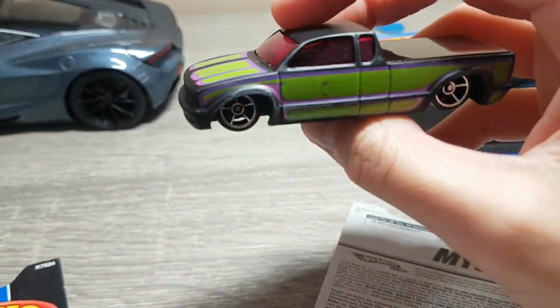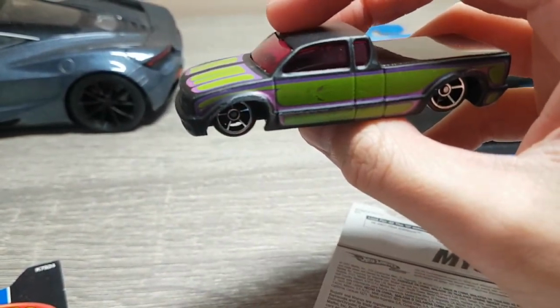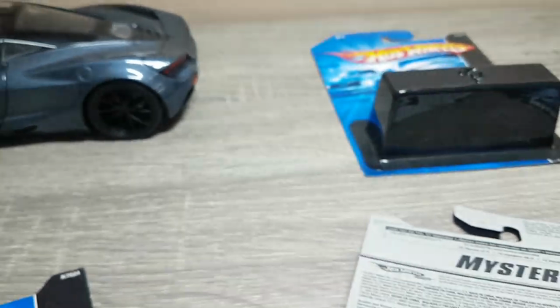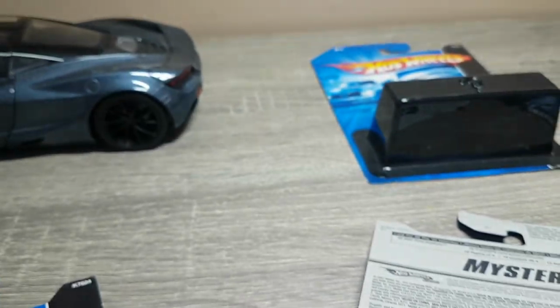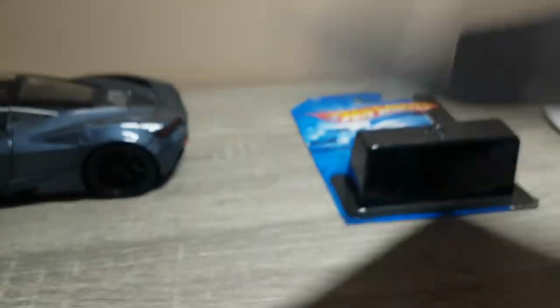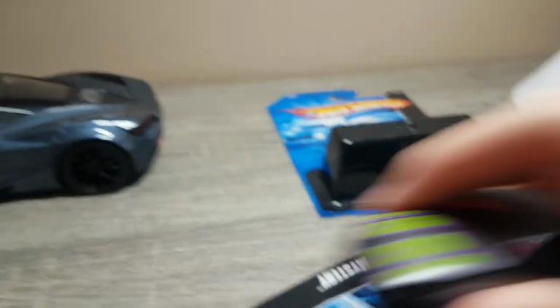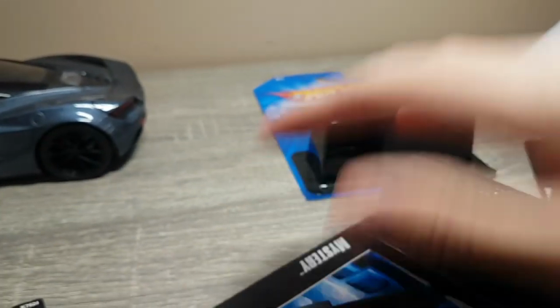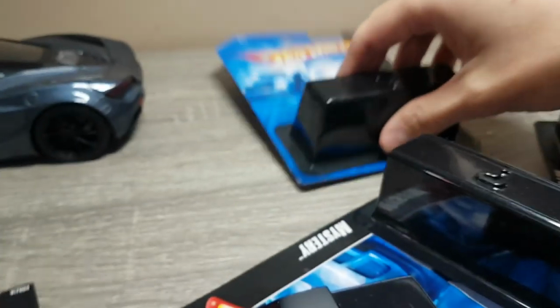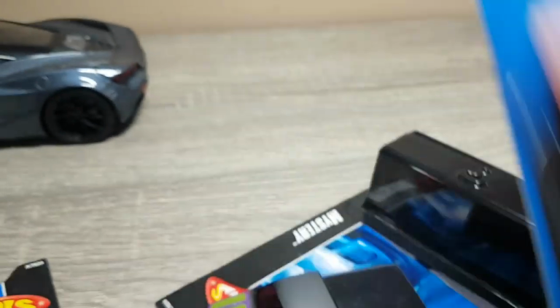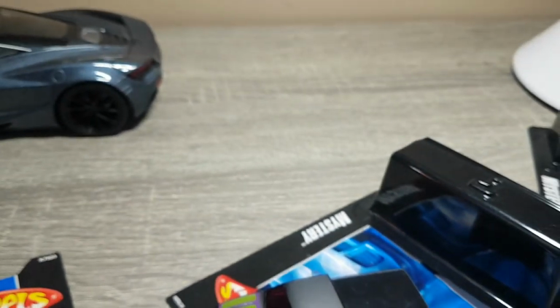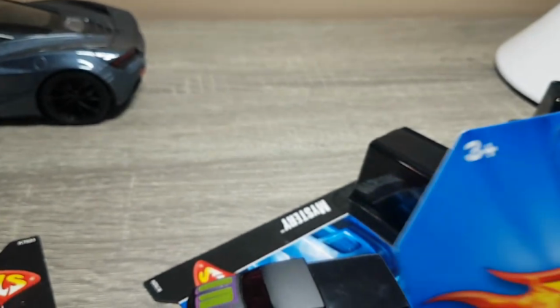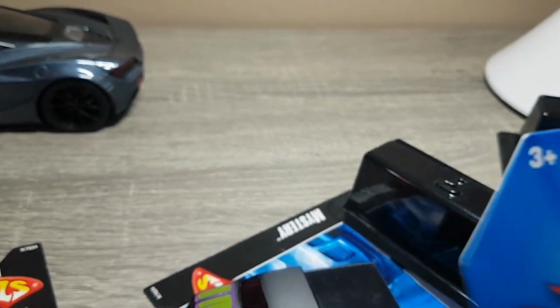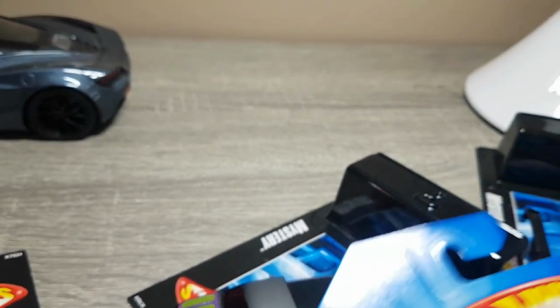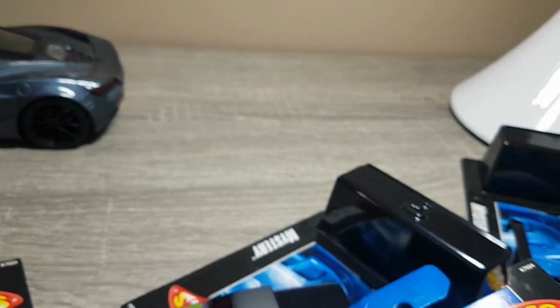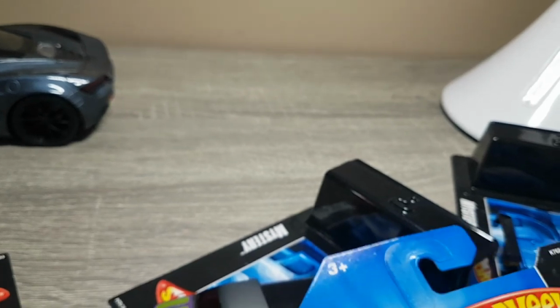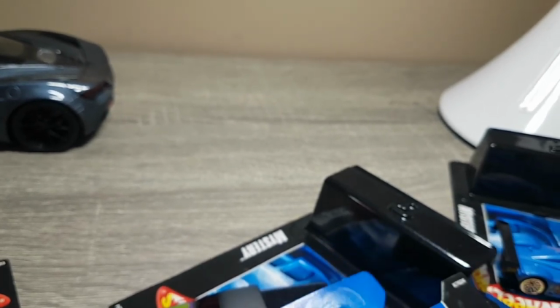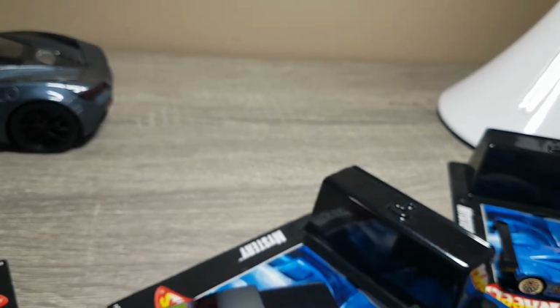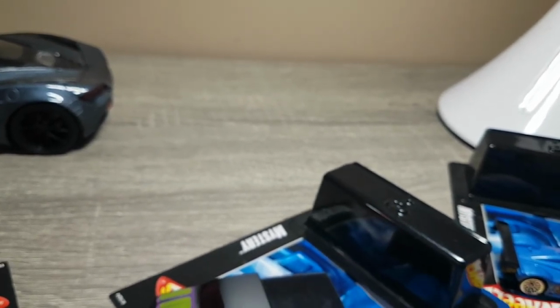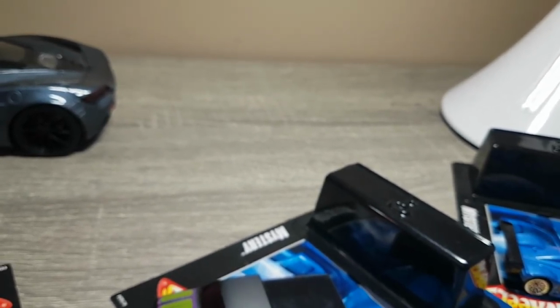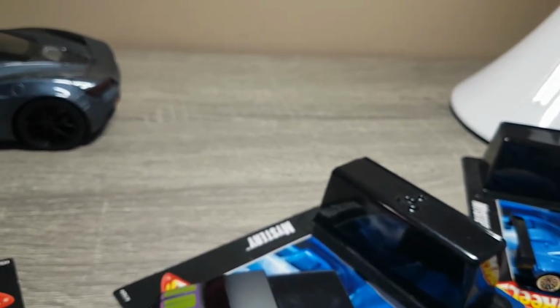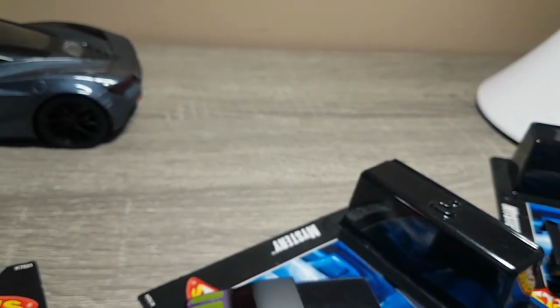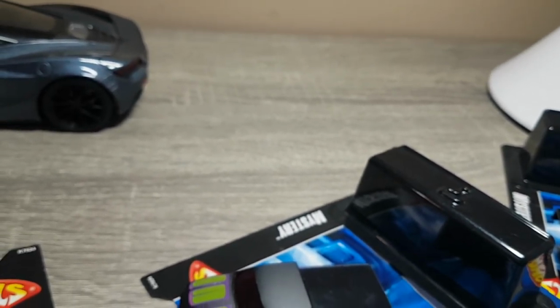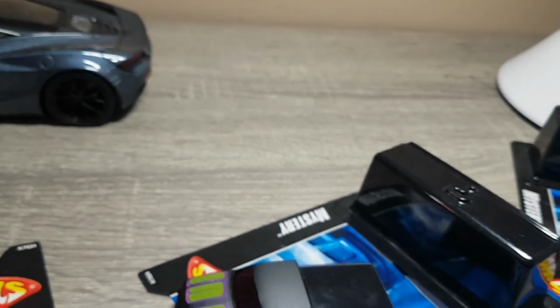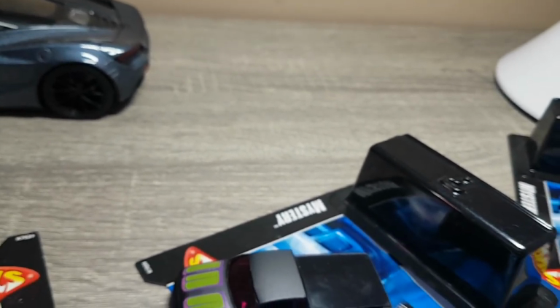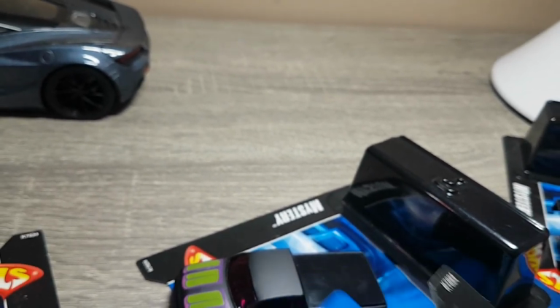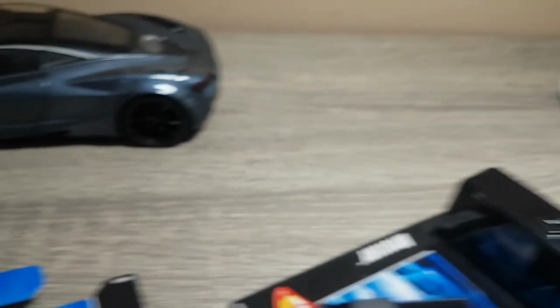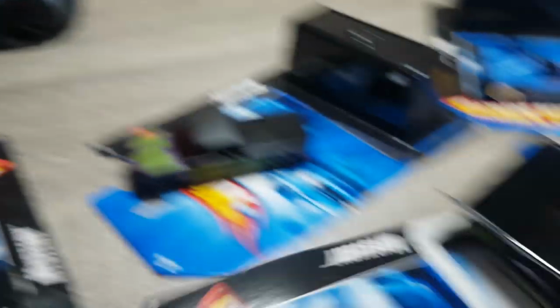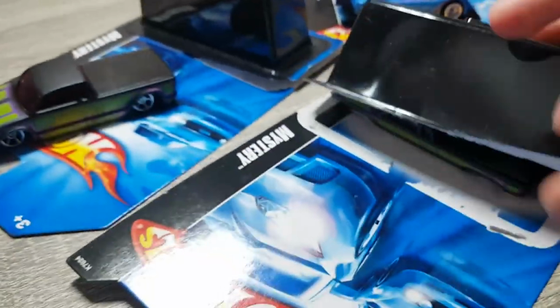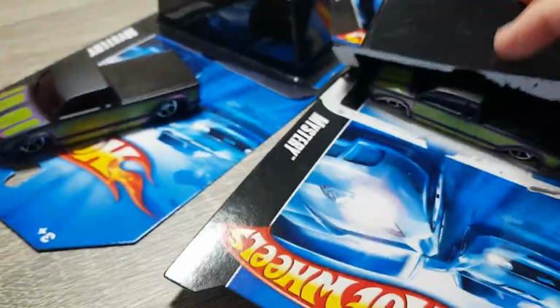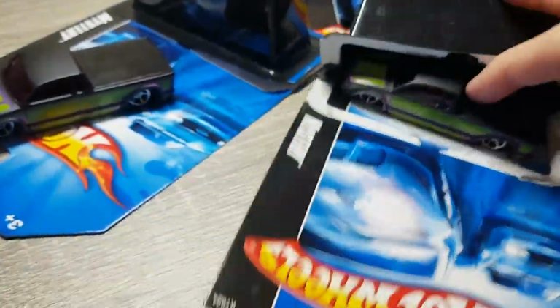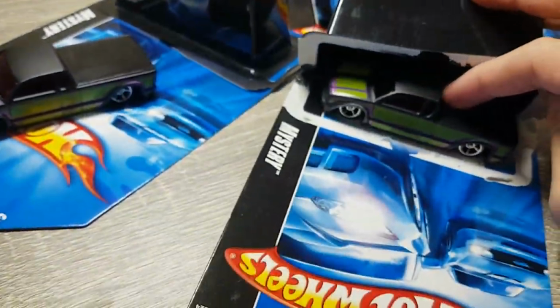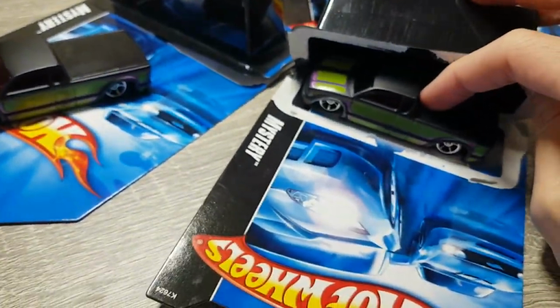Bit of a decal issue. We got three left — can we get another Bugatti? Don't mind if I don't, but it'd be nice. Got another Steel Flame — all right, we got two of those Steel Flame trucks.